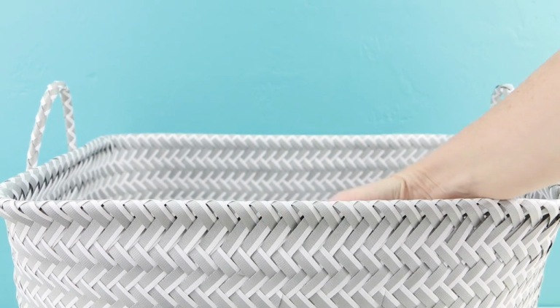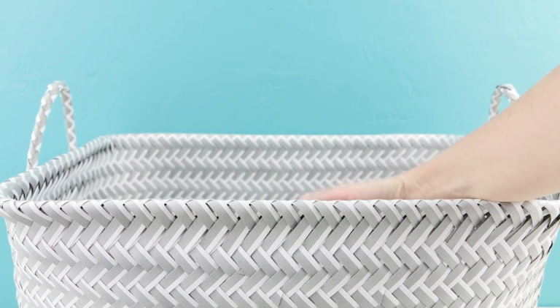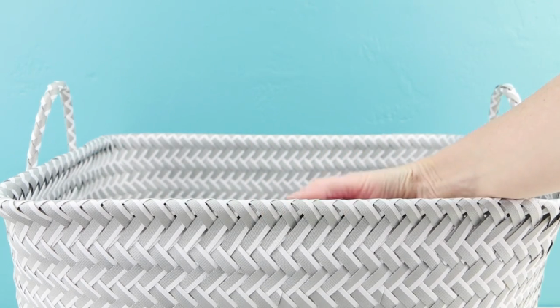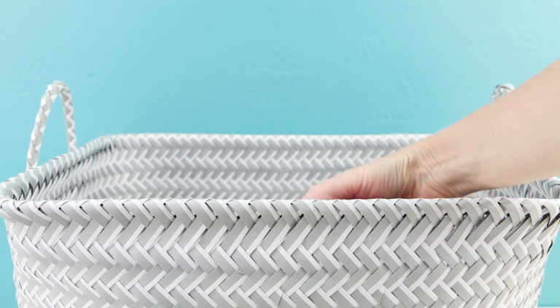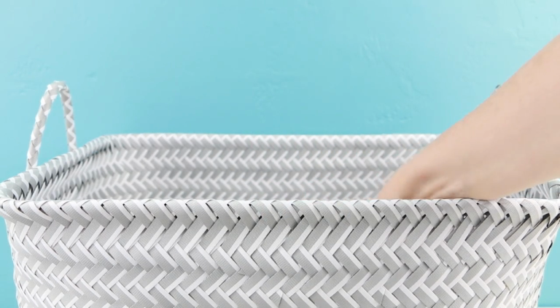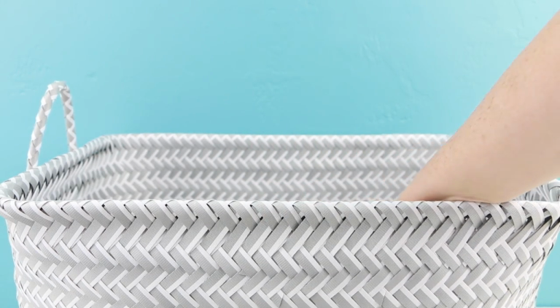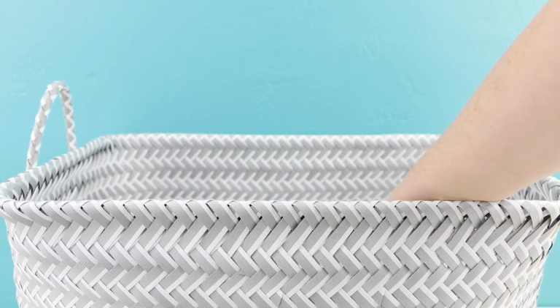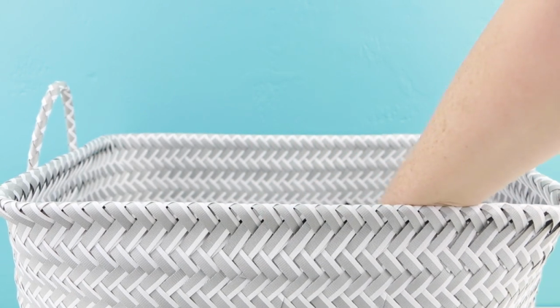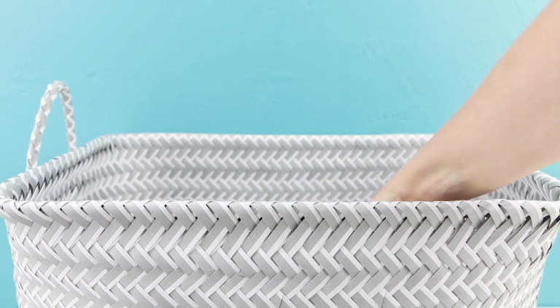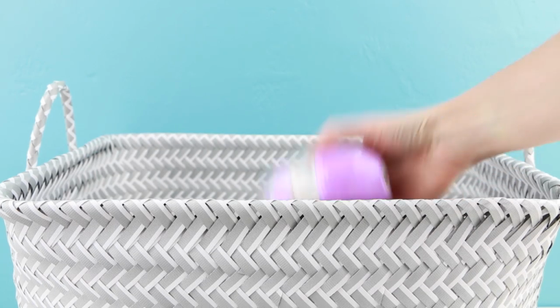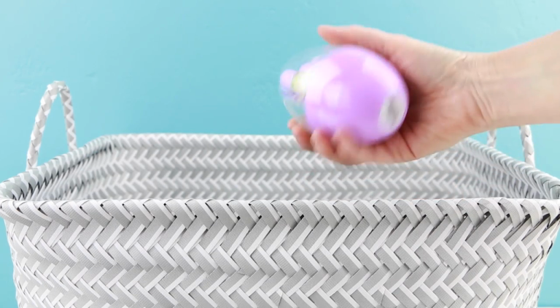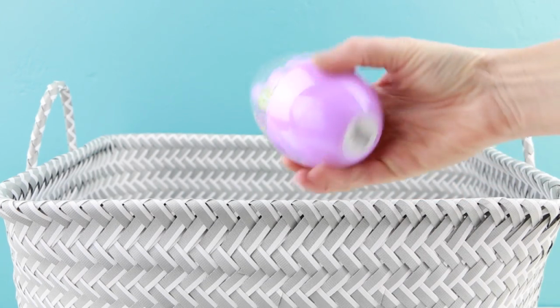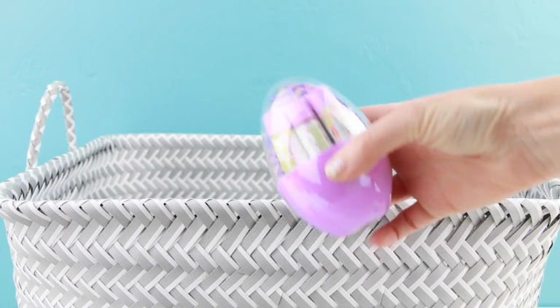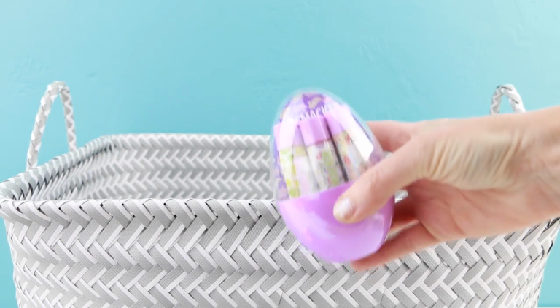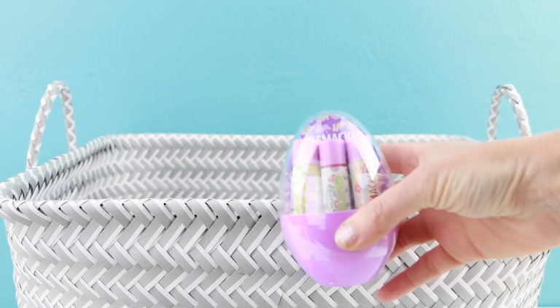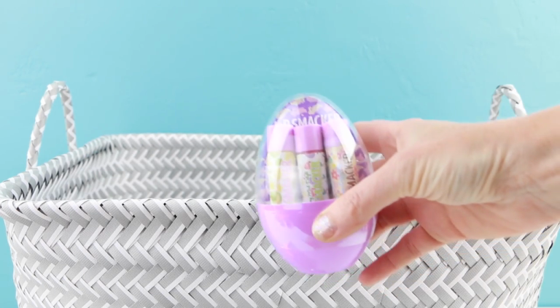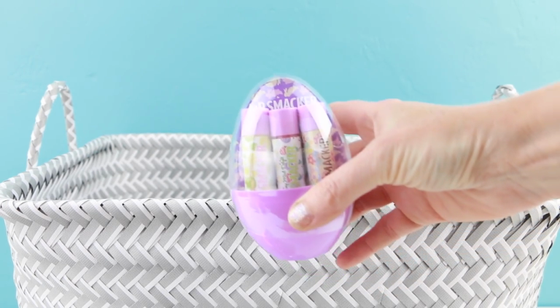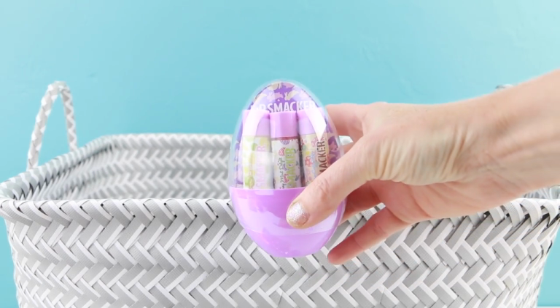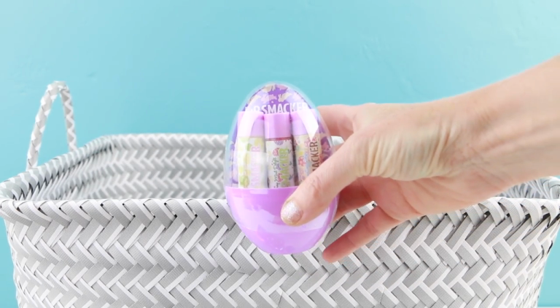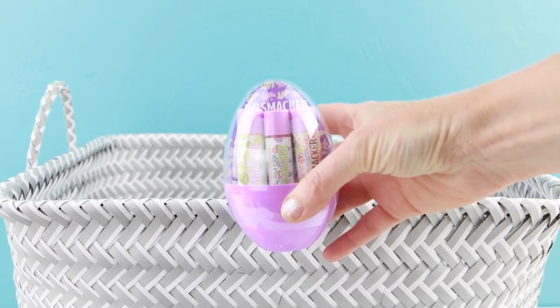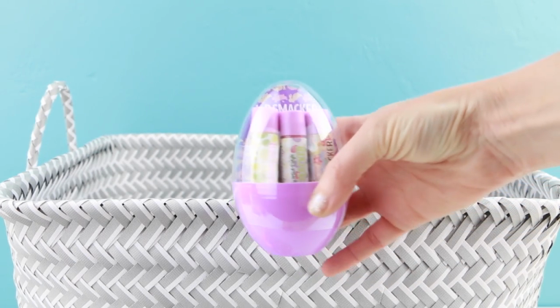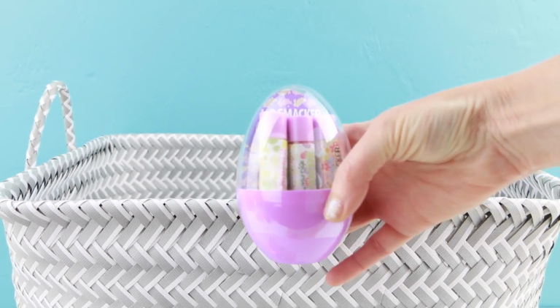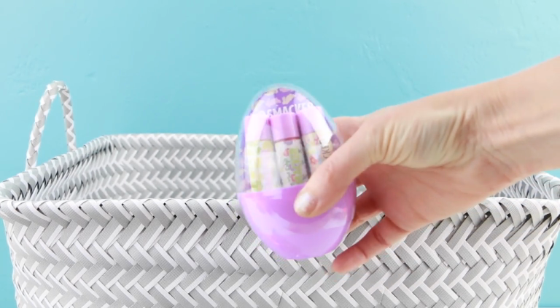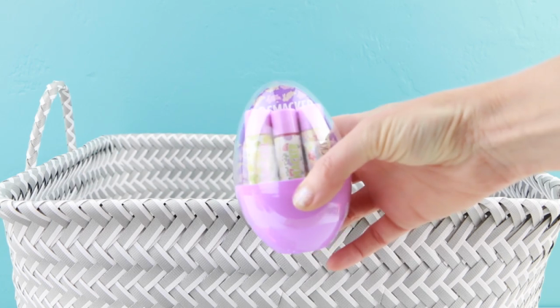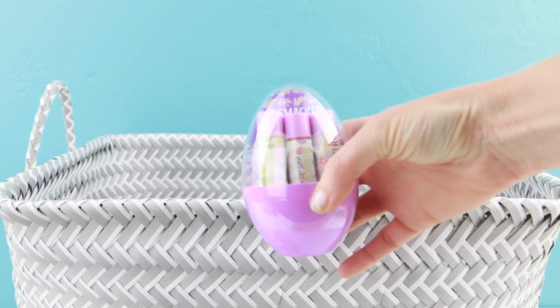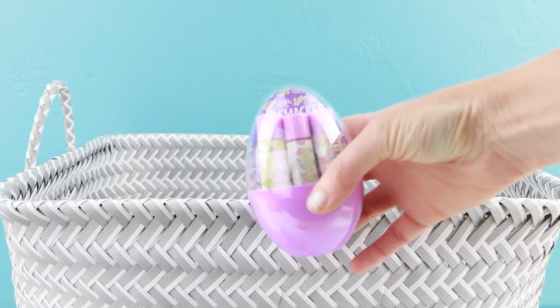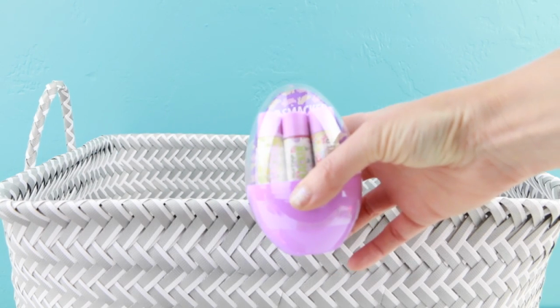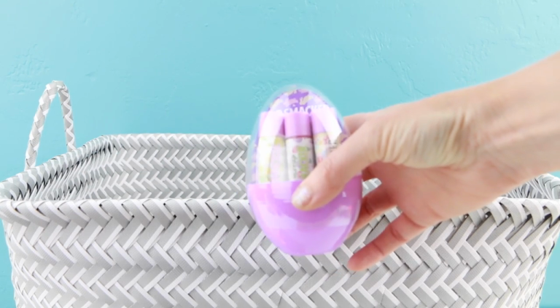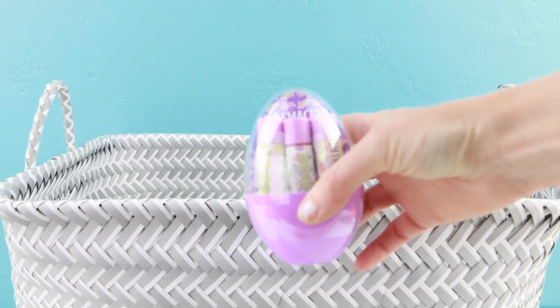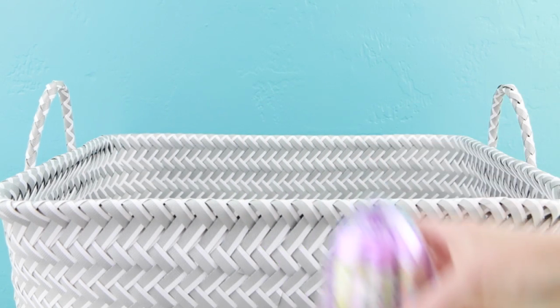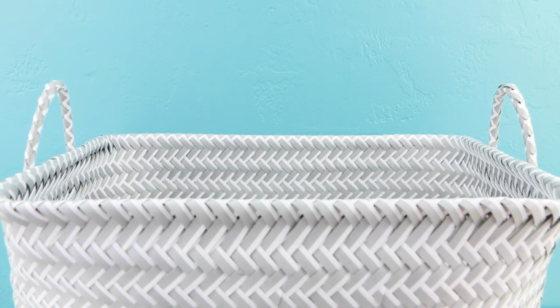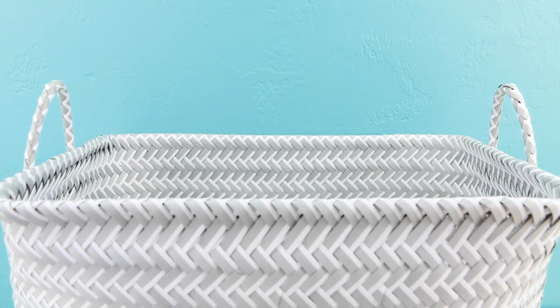The fourth item will be this Easter egg shaped item — it's a collection of Easter themed Lip Smackers. Yum! I'm so excited to try these out.